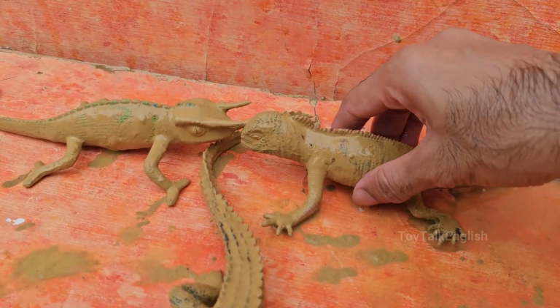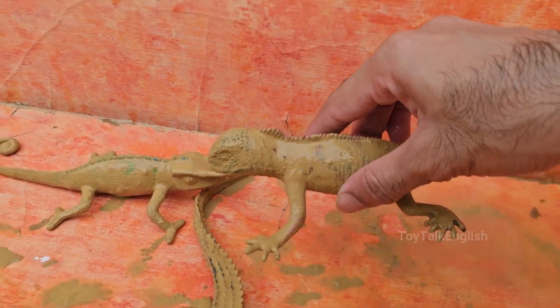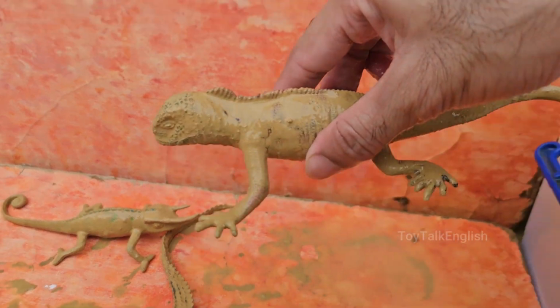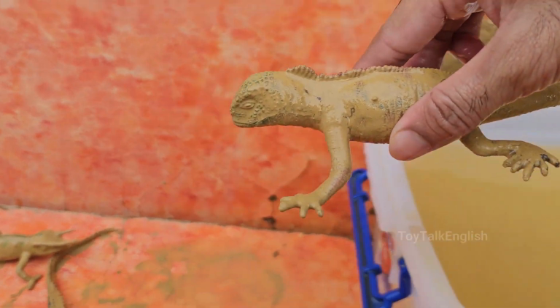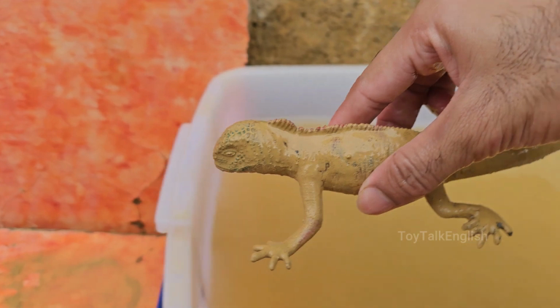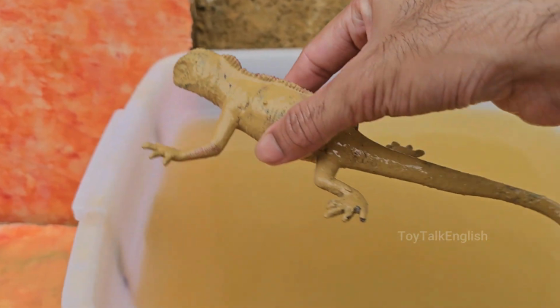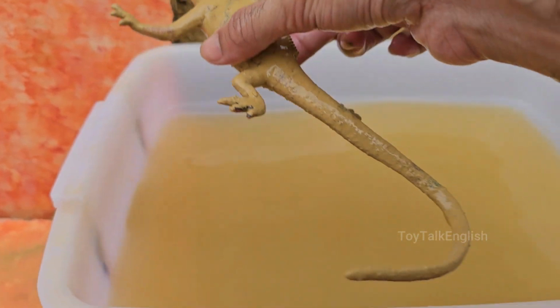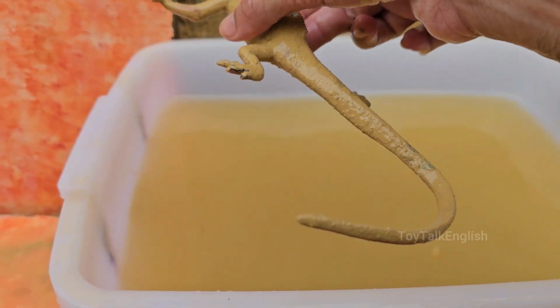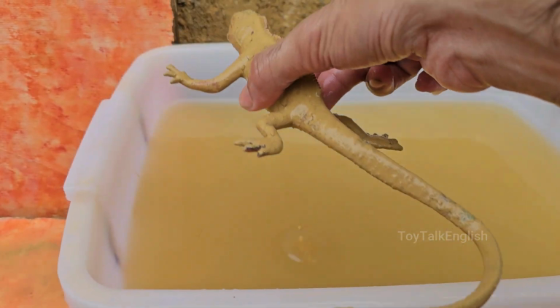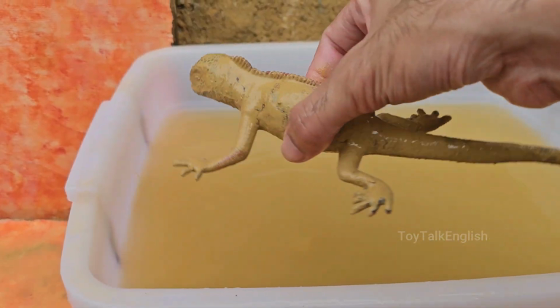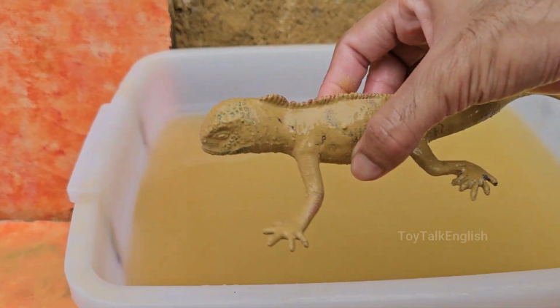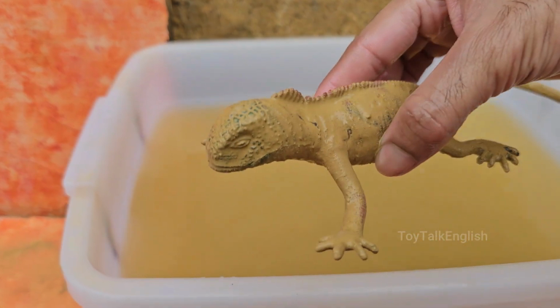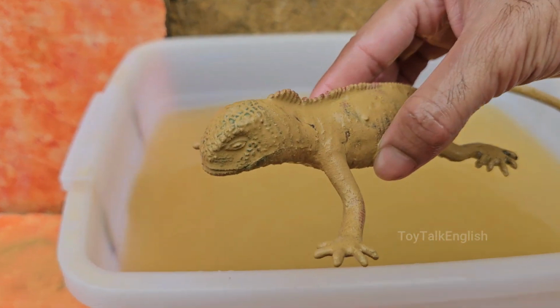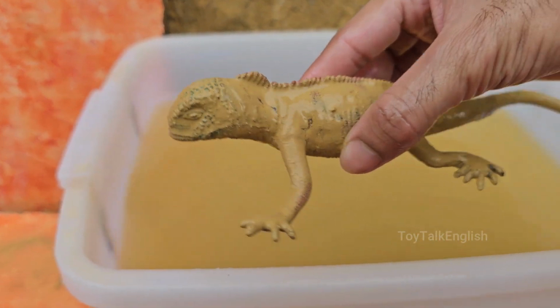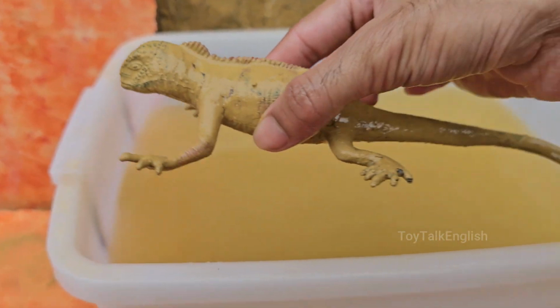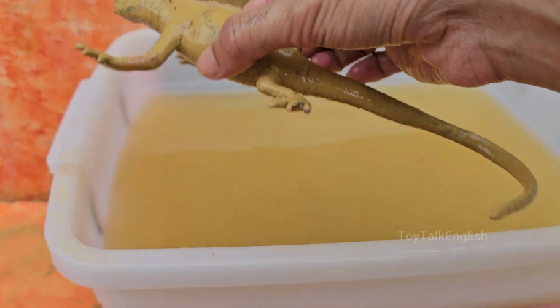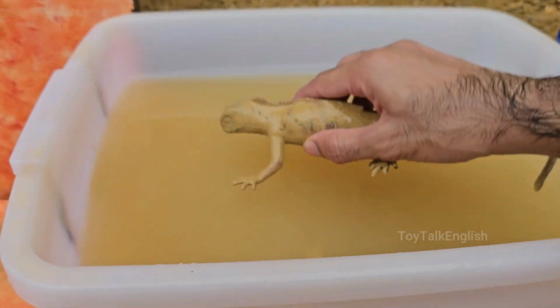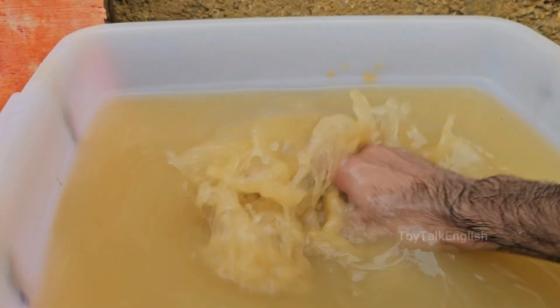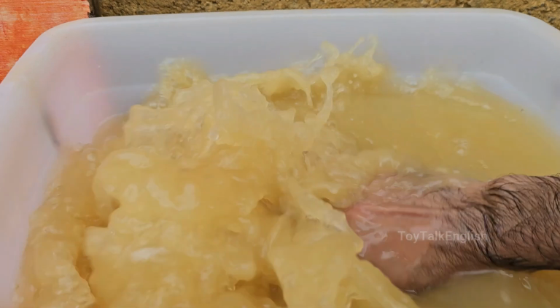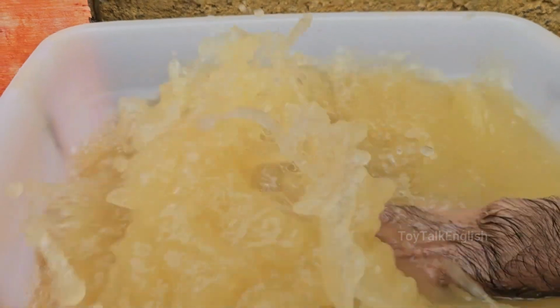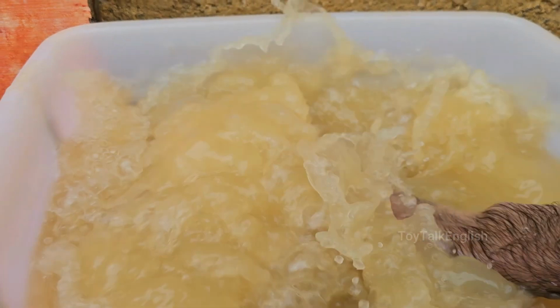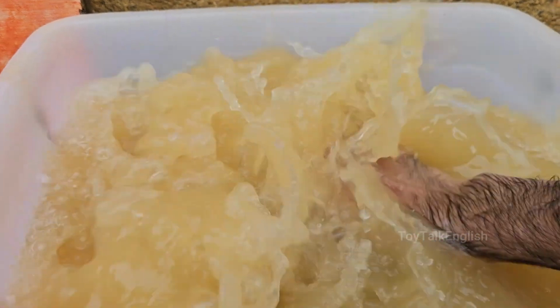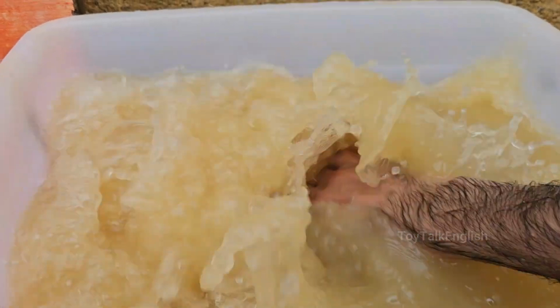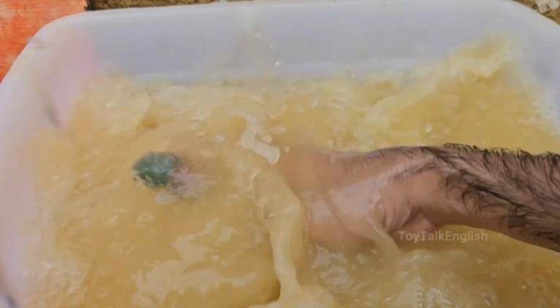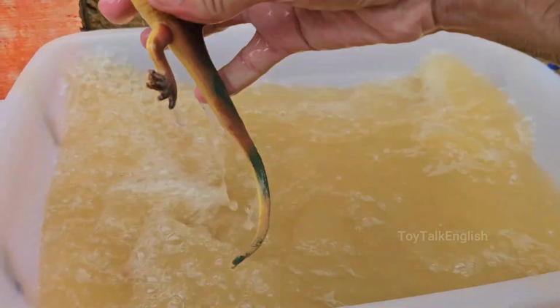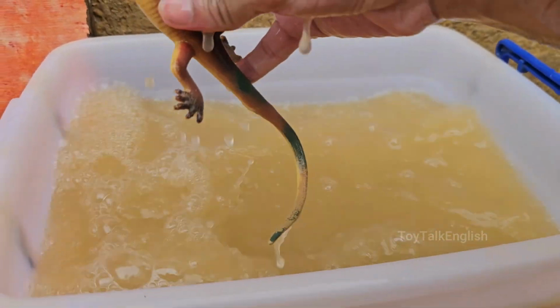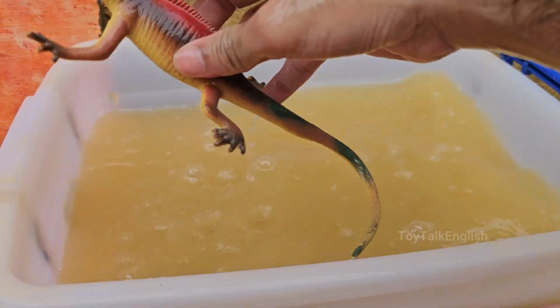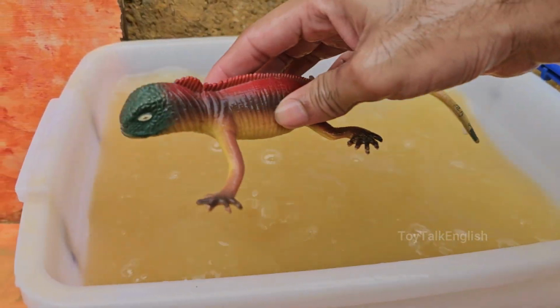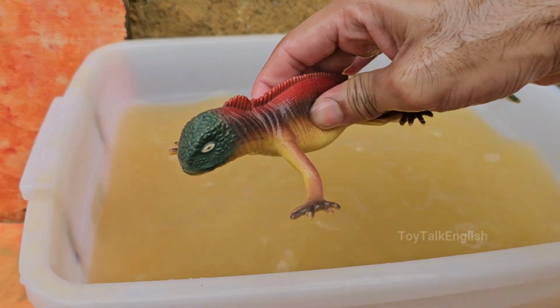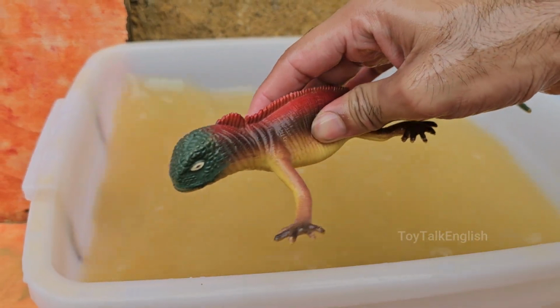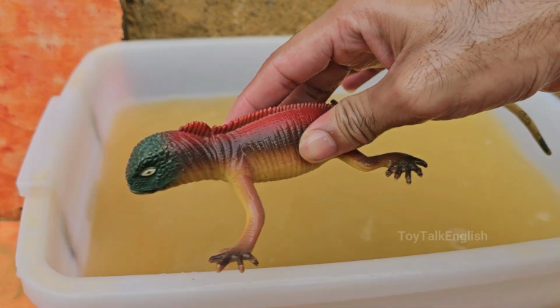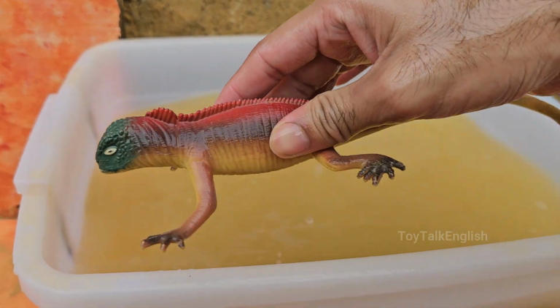Iguanas are primarily found in tropical and subtropical regions of Central and South America, as well as some Caribbean islands. They thrive in forests, deserts, and coastal areas.